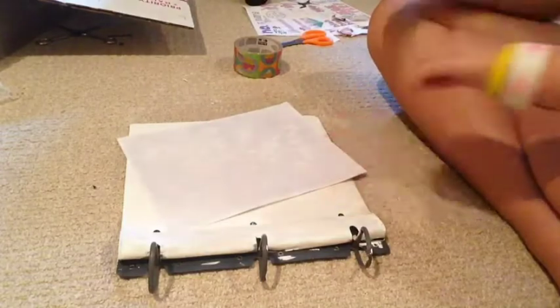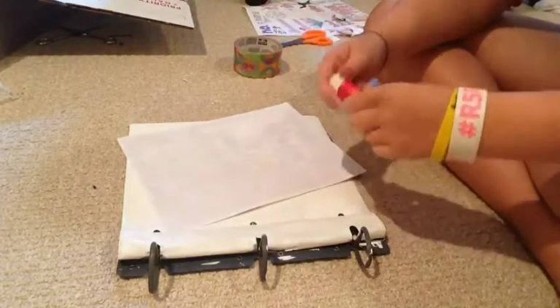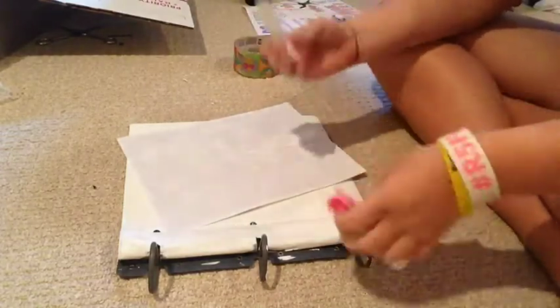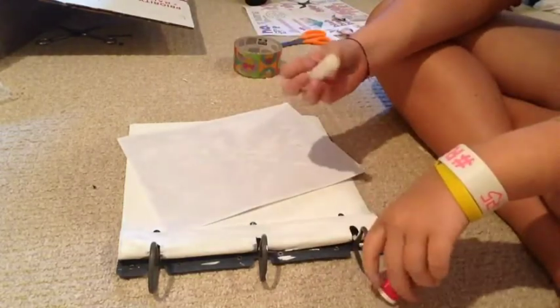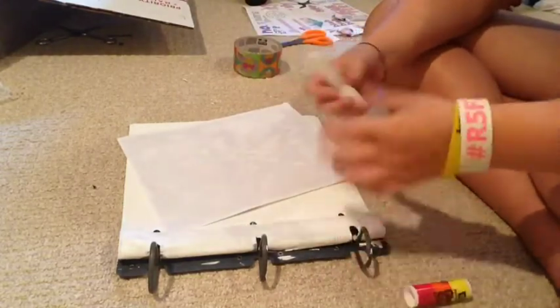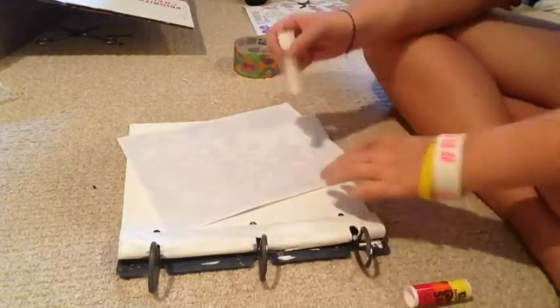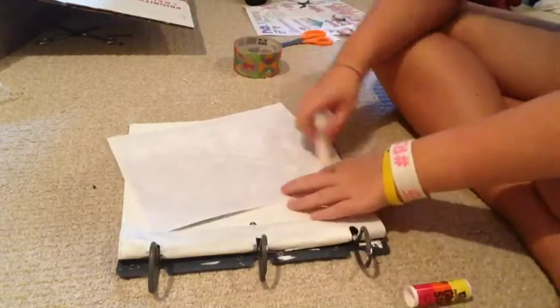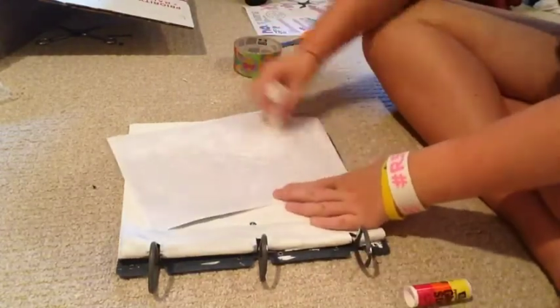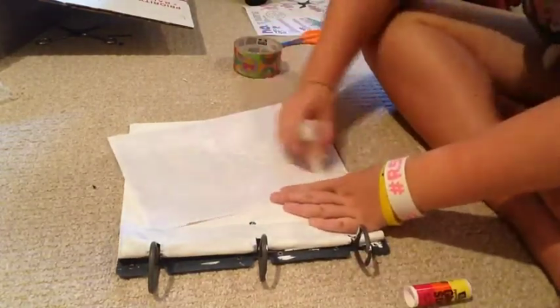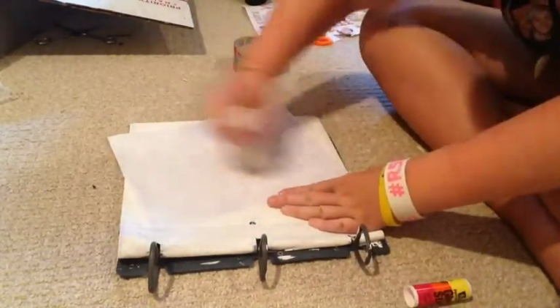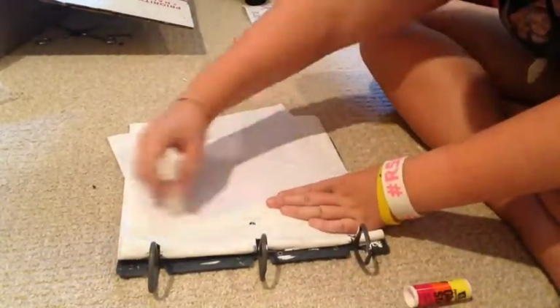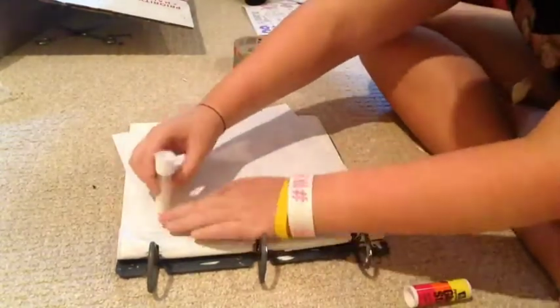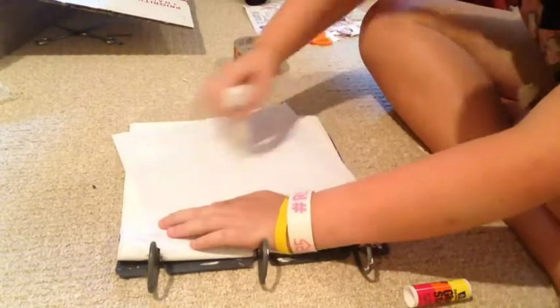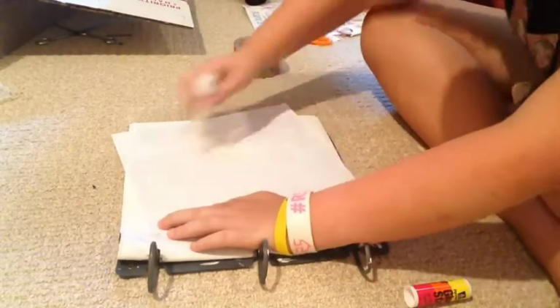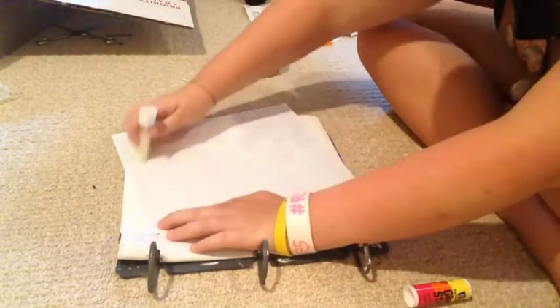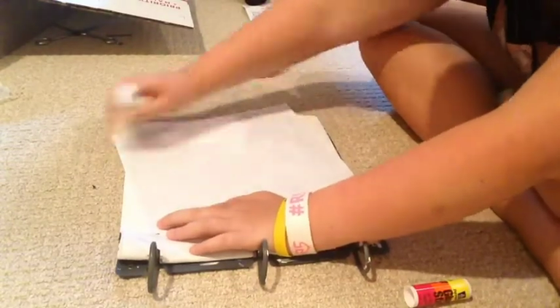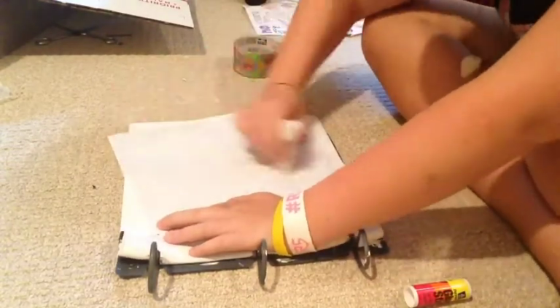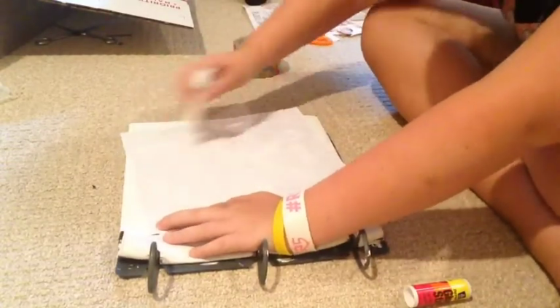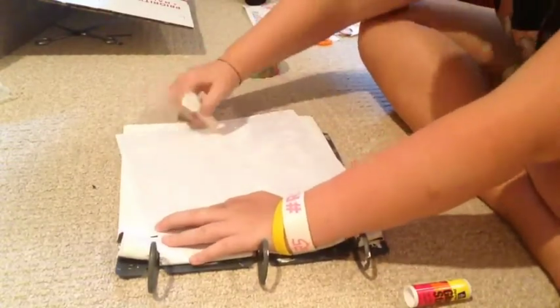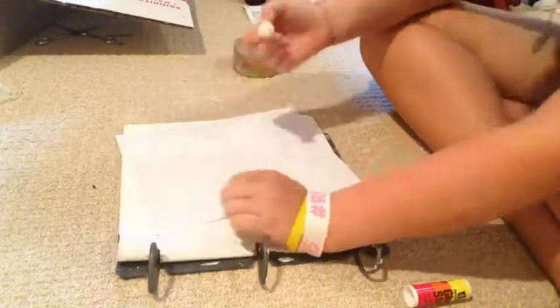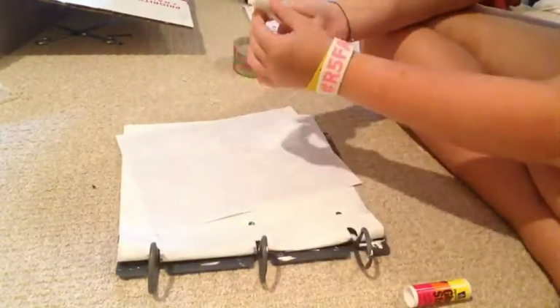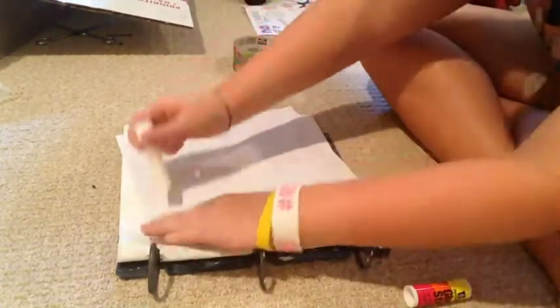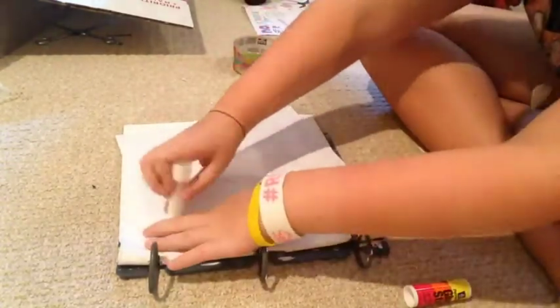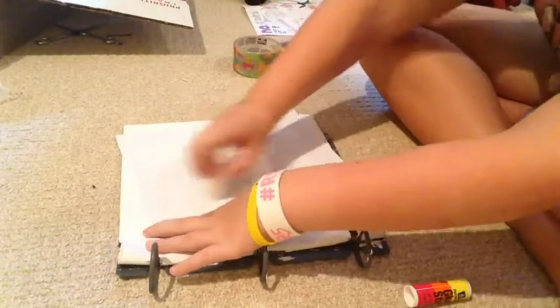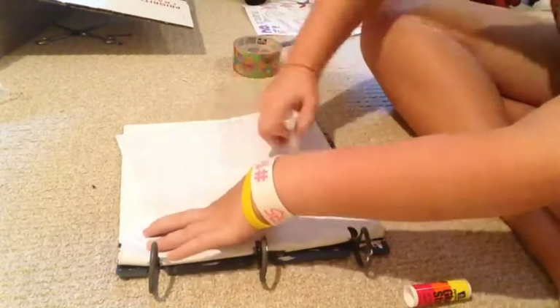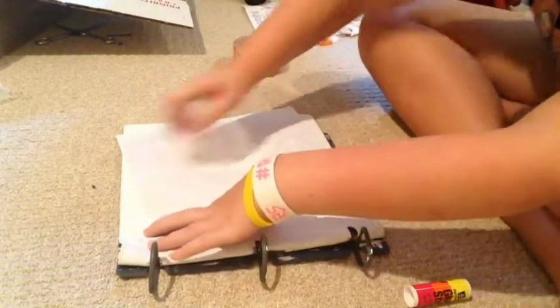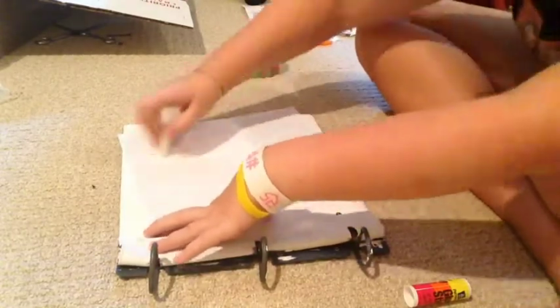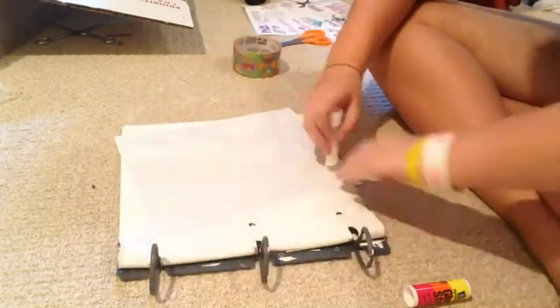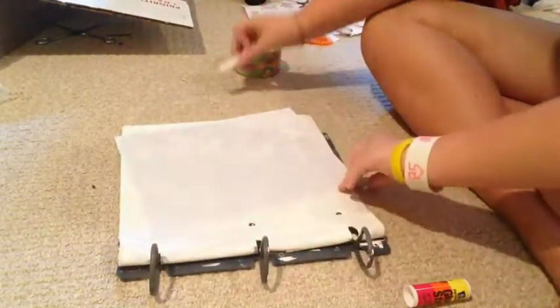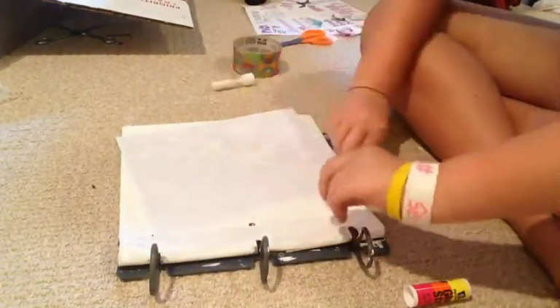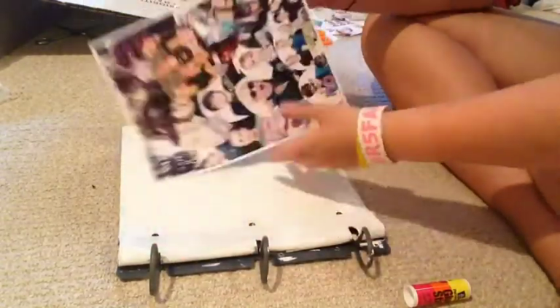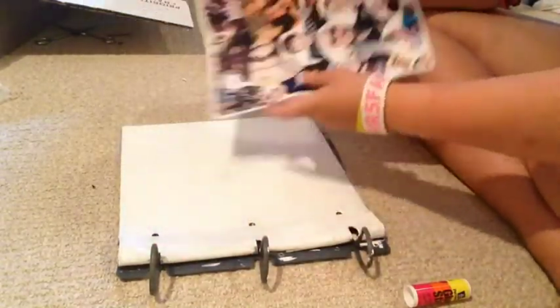The first thing you're going to do is glue the paper down to the cover of the binder. You don't have to worry about sticking it down insanely well, but you want to make sure it's stuck down to the cover so it won't come up very easily.